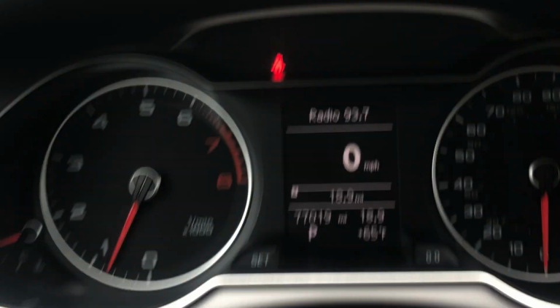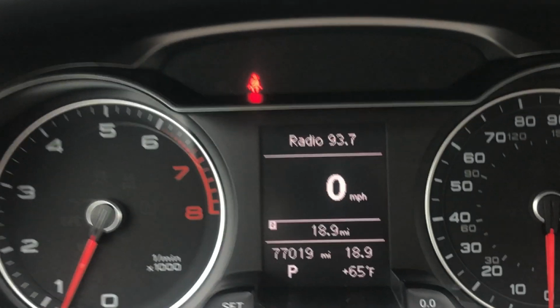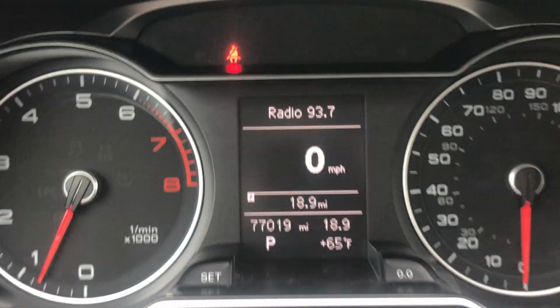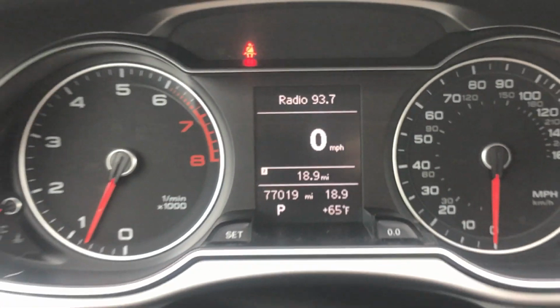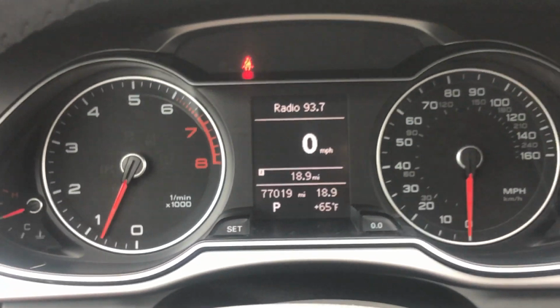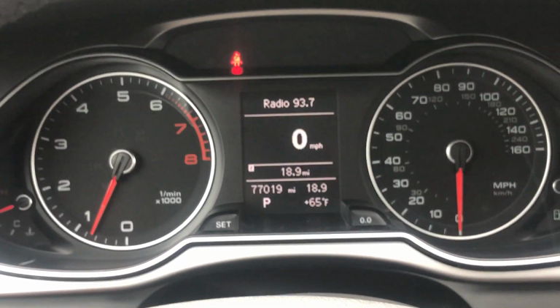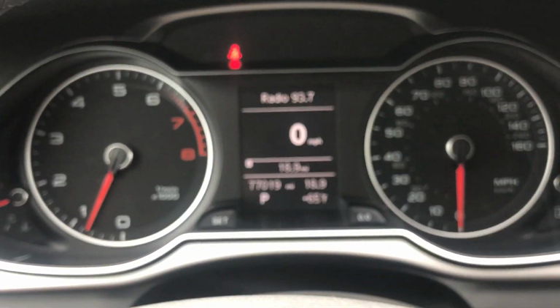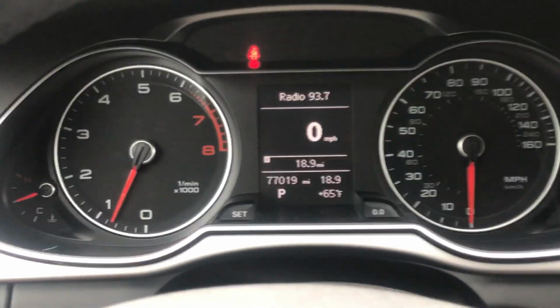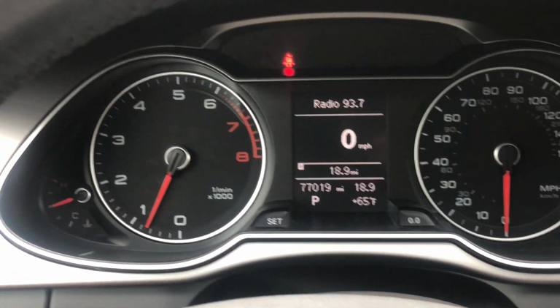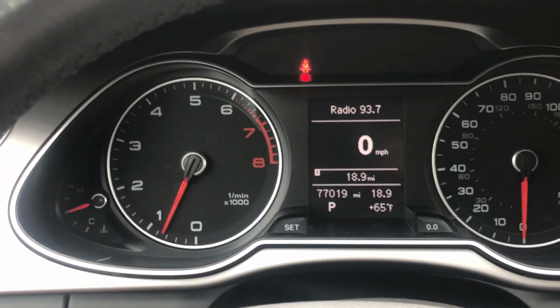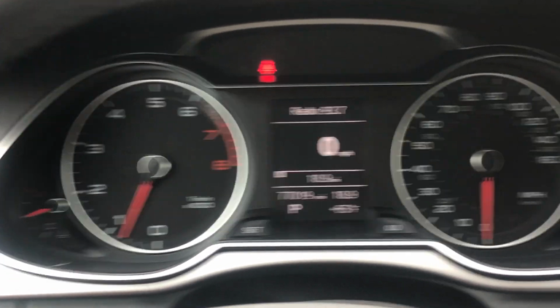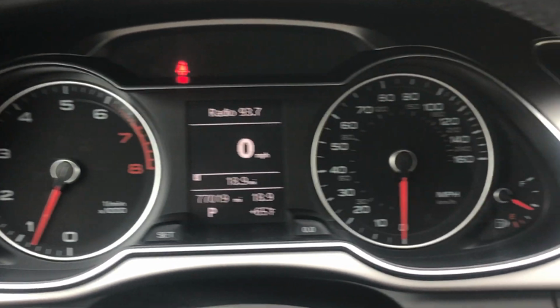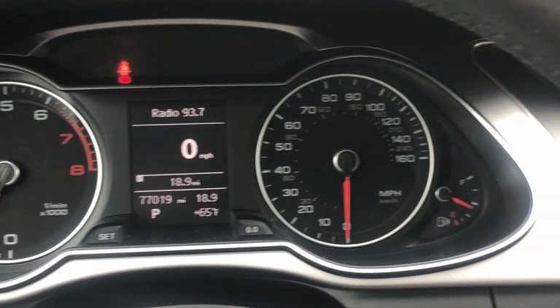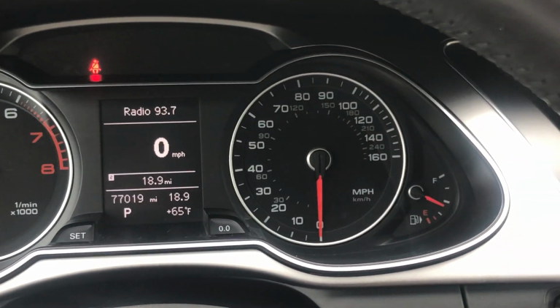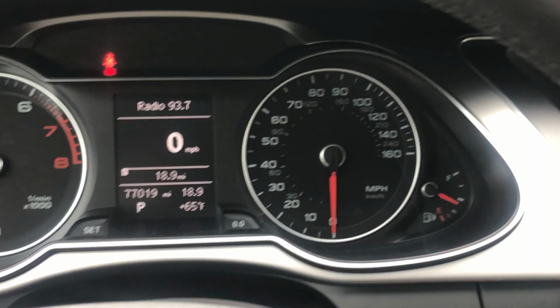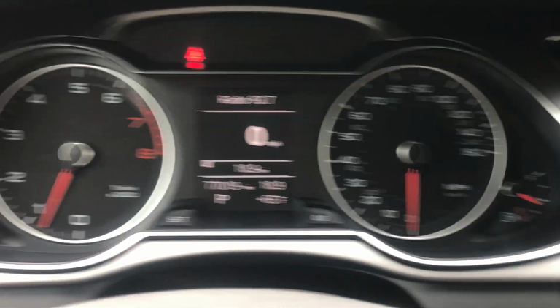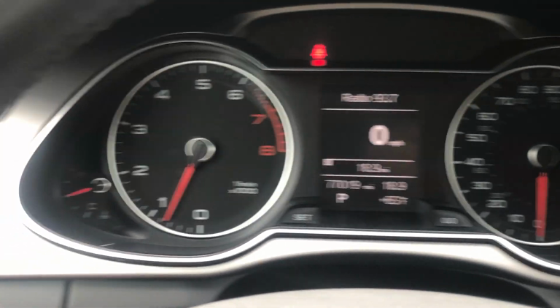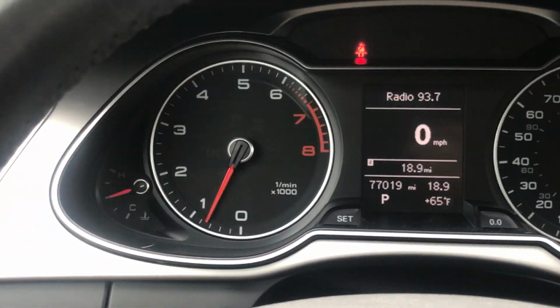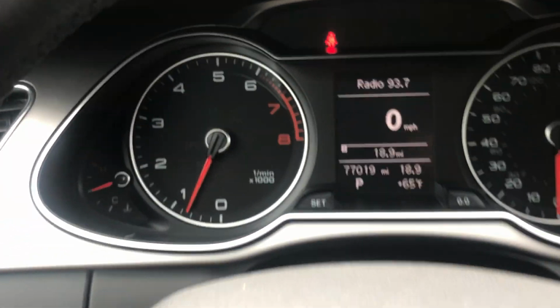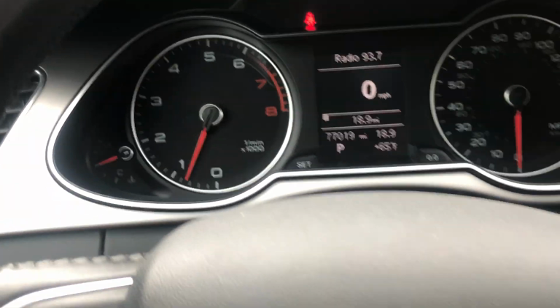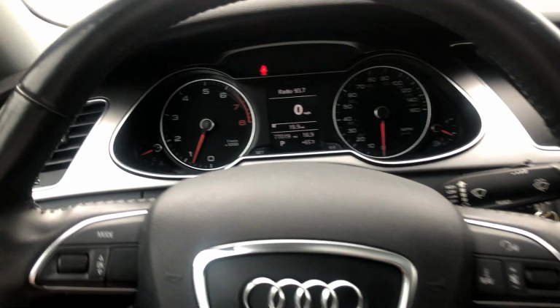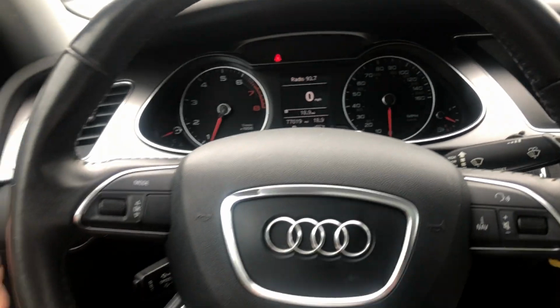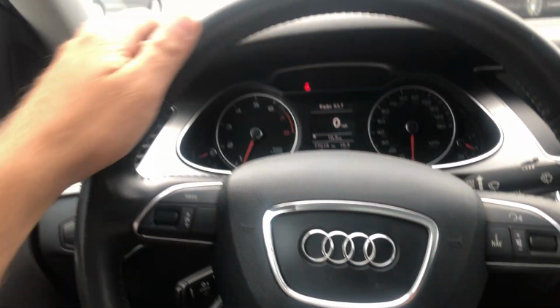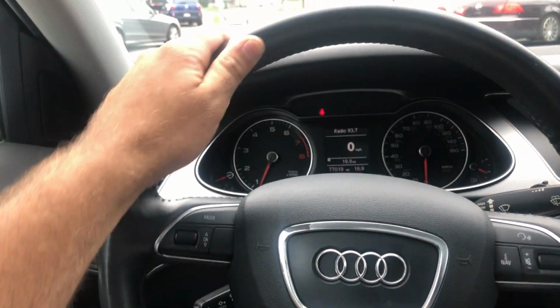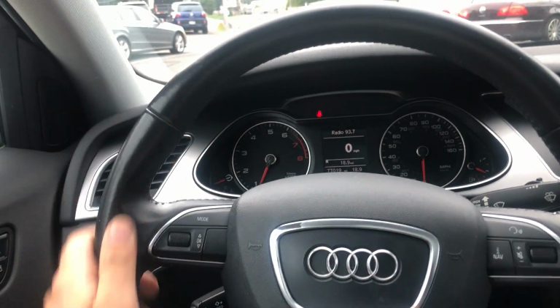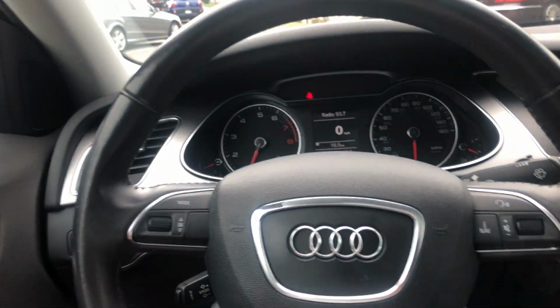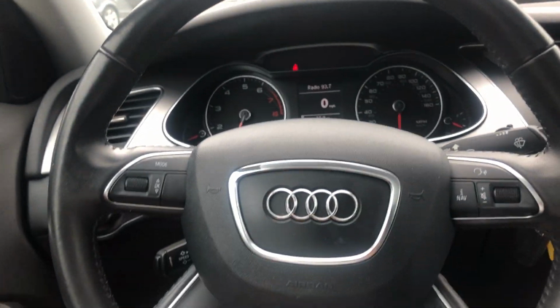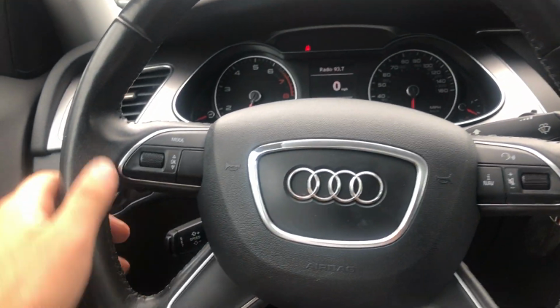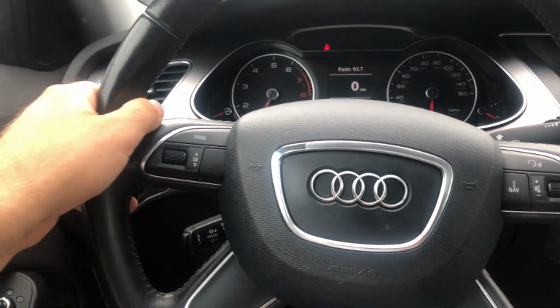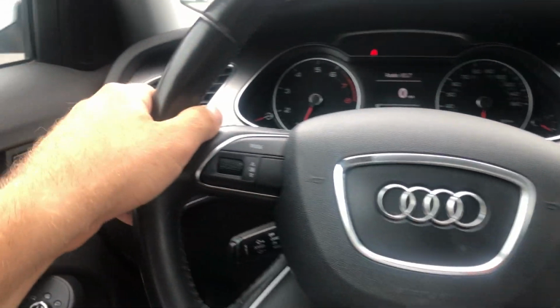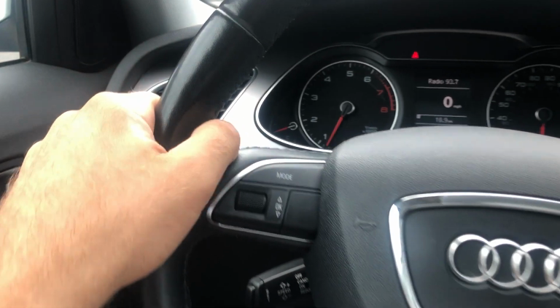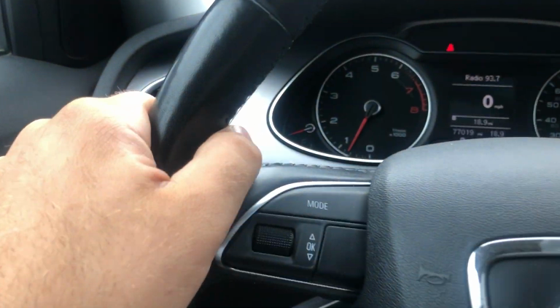Just over 77,000 miles — nice and low miles on this Audi. The steering wheel is very comfortable, leather, and you have these little divots here.